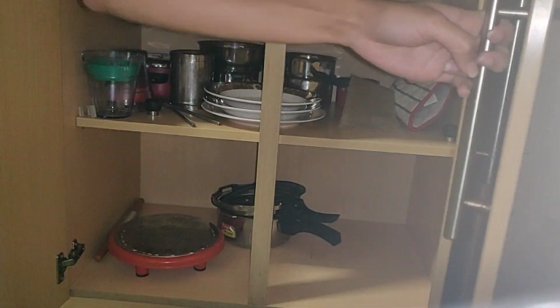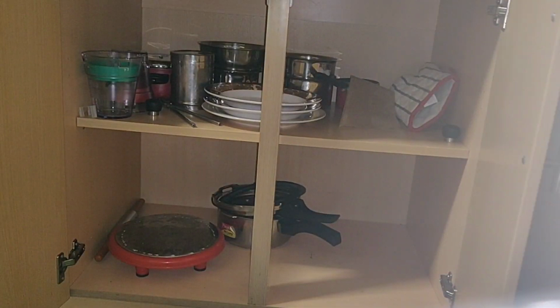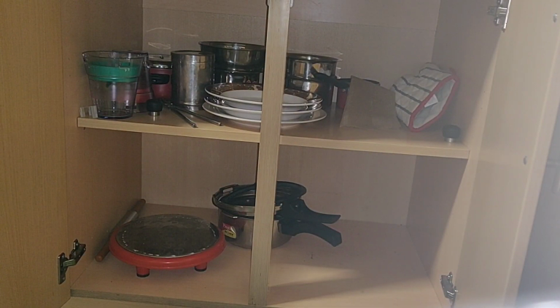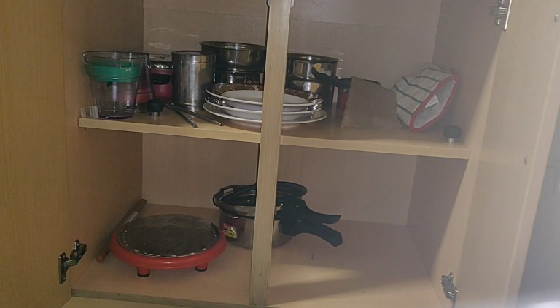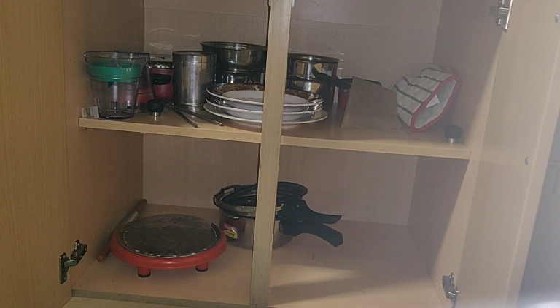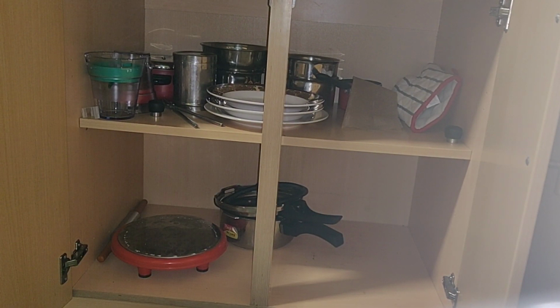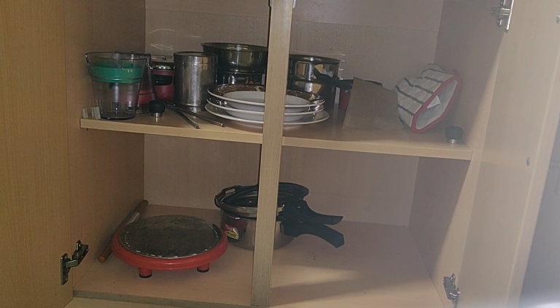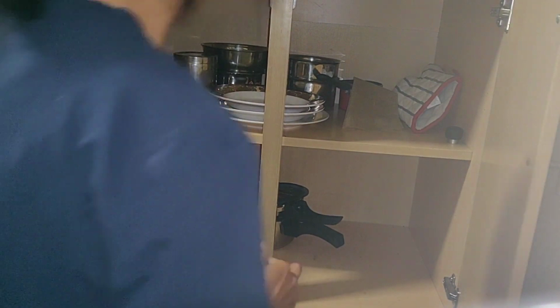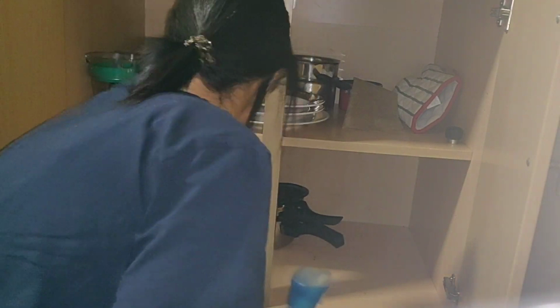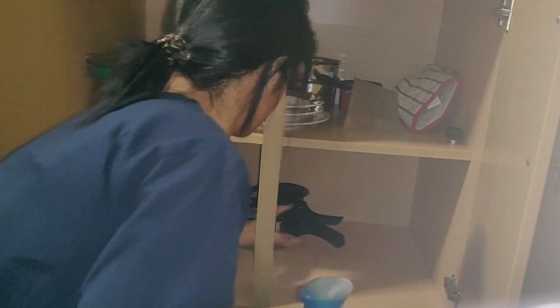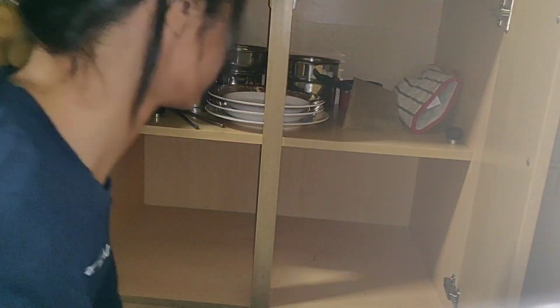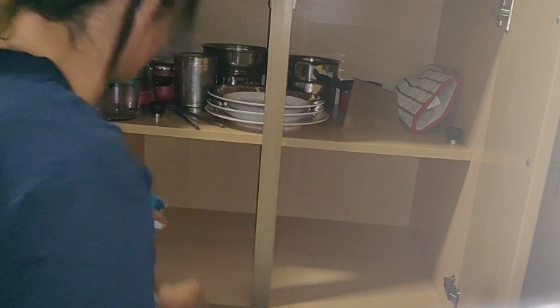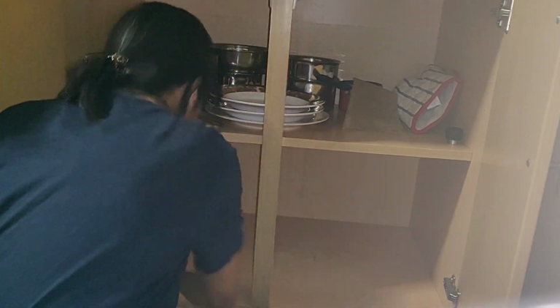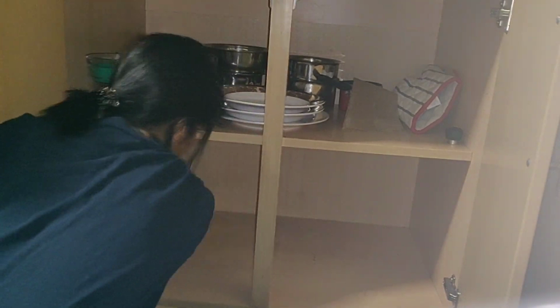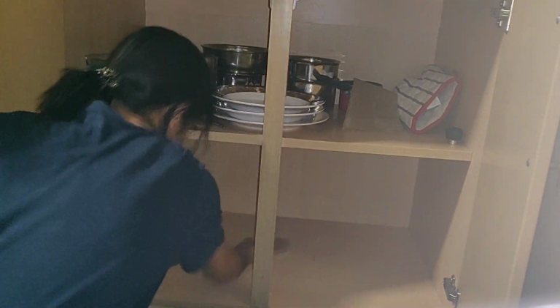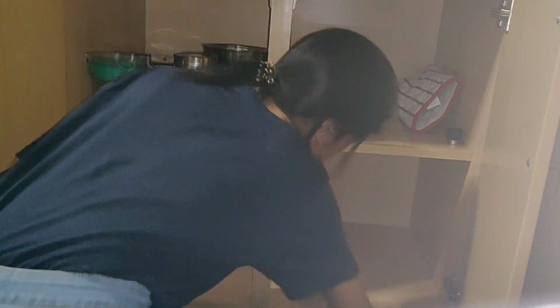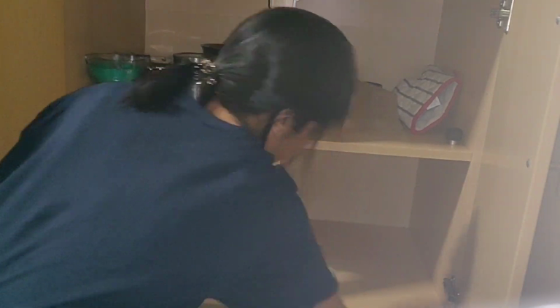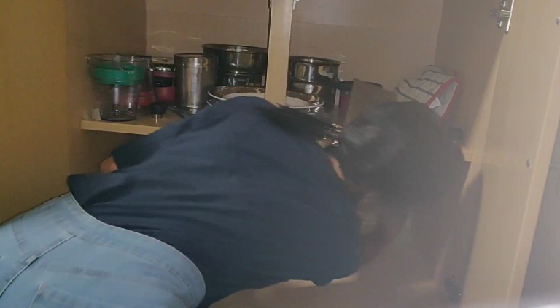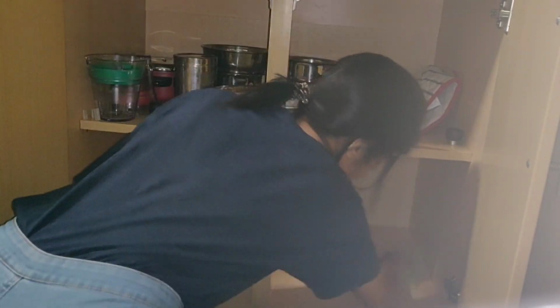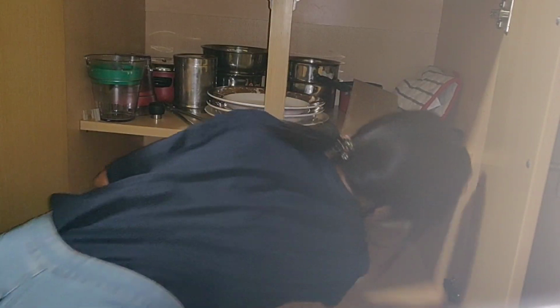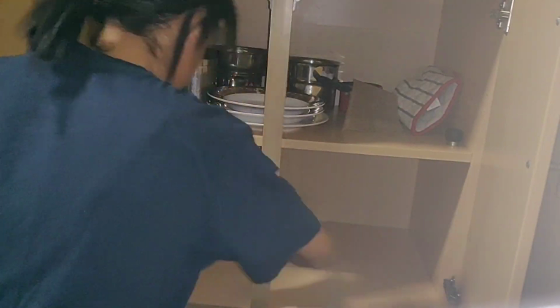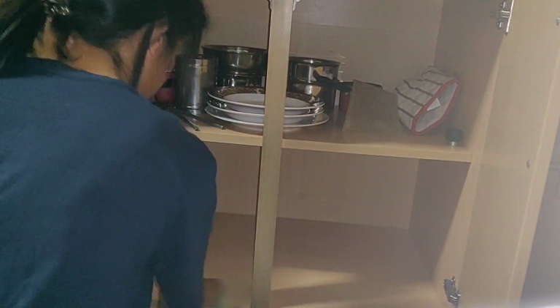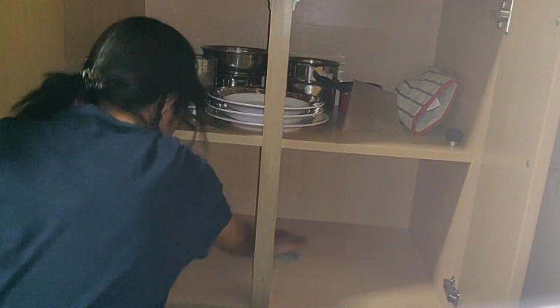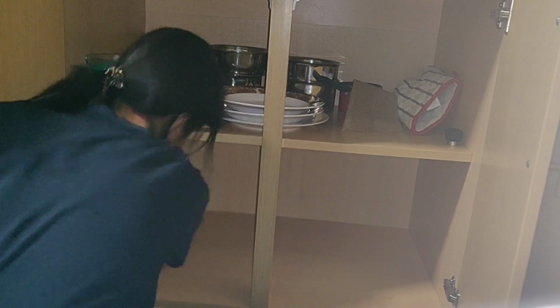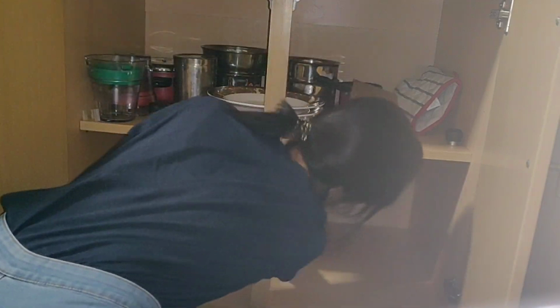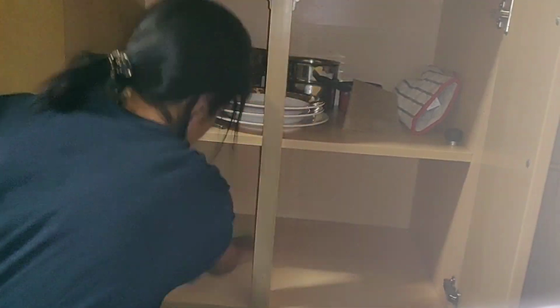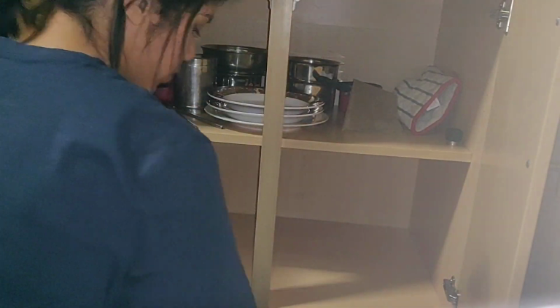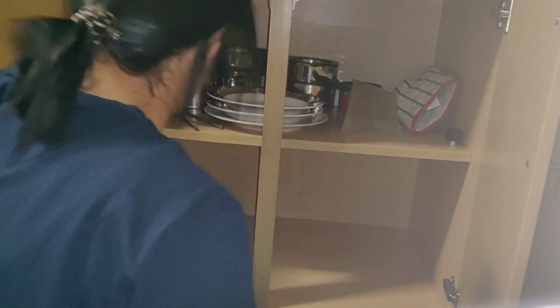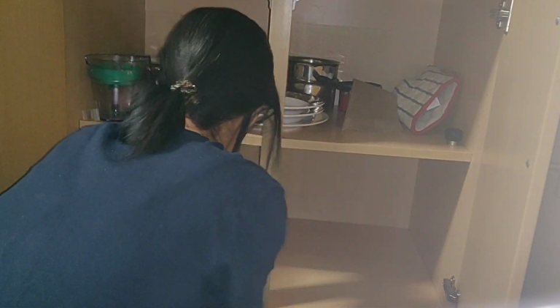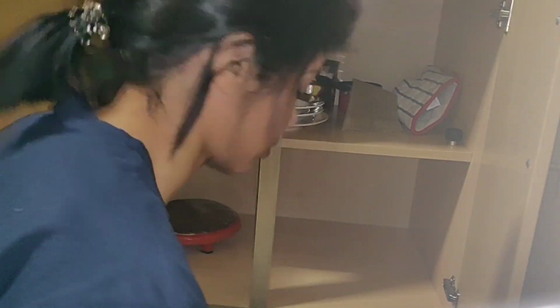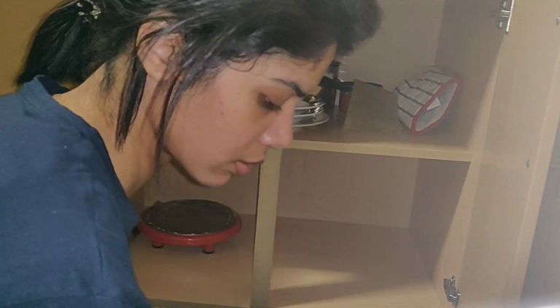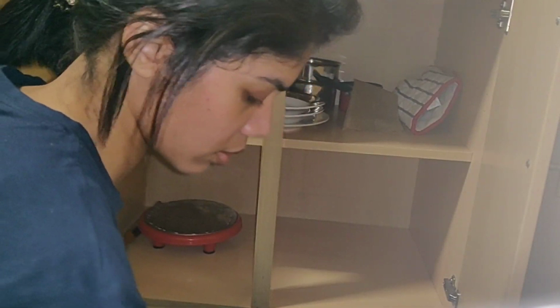Moving on to the cabinets below the counter, this first one here belongs to my flatmate who's a vegetarian. Like I said earlier, she prefers to keep her things separate, and we completely respect that.